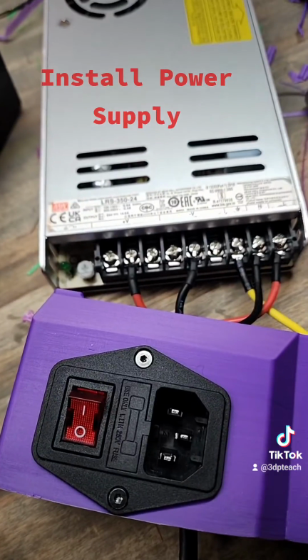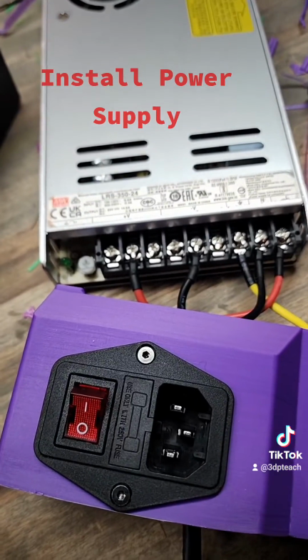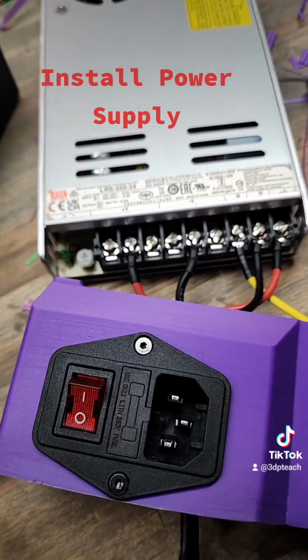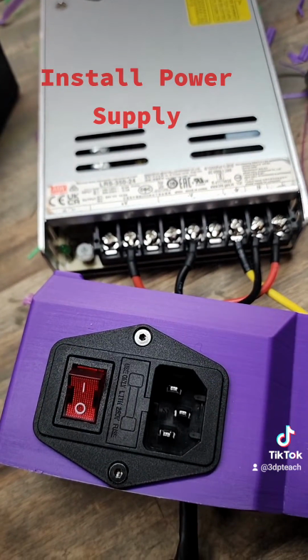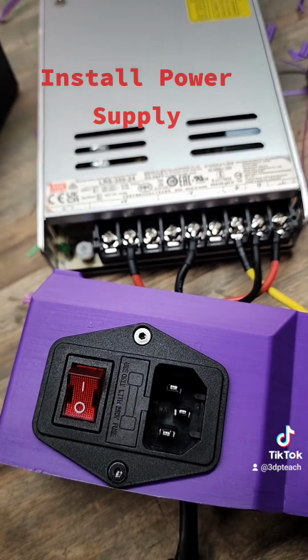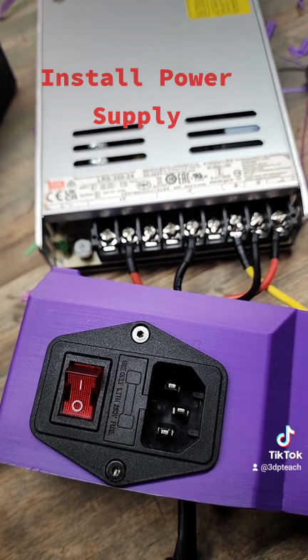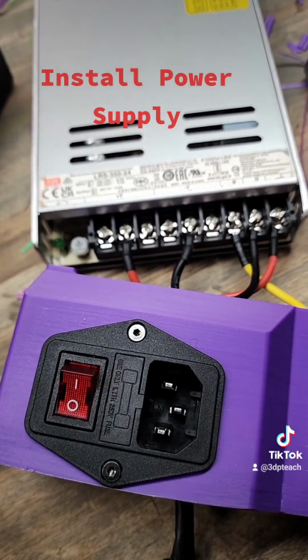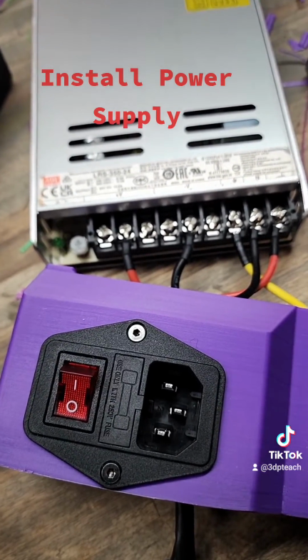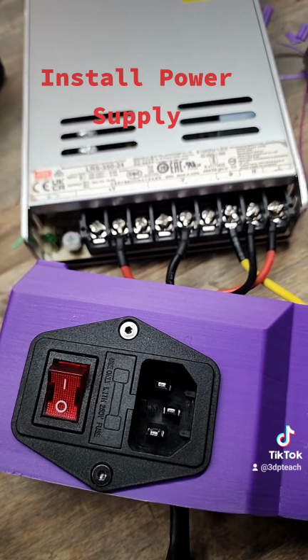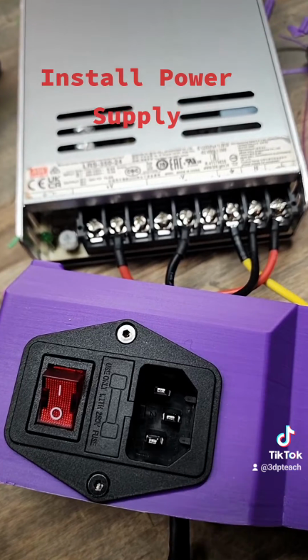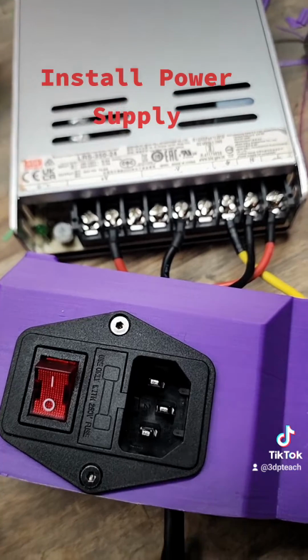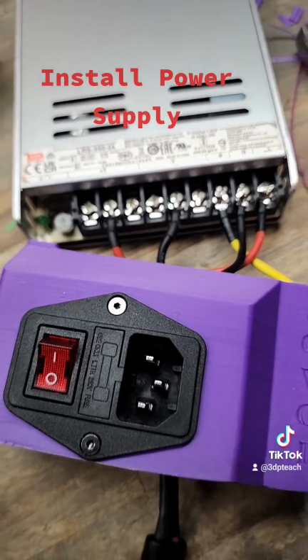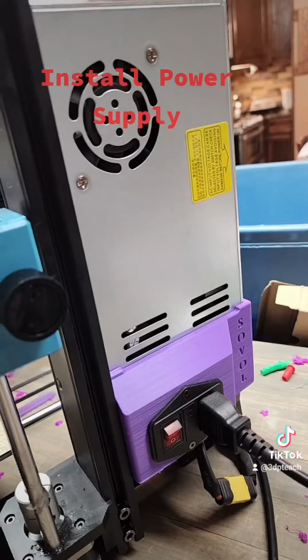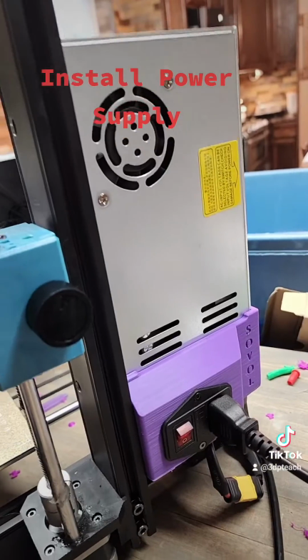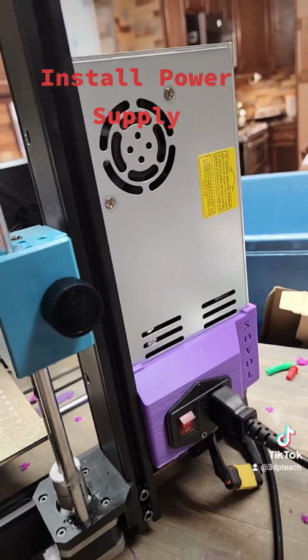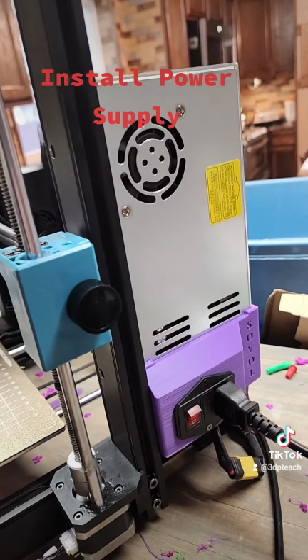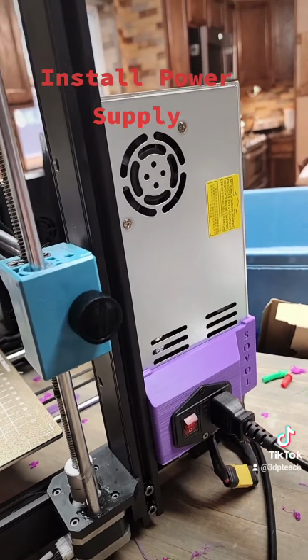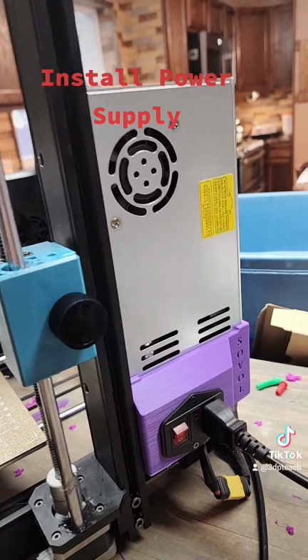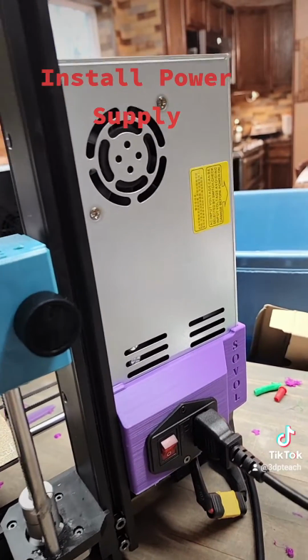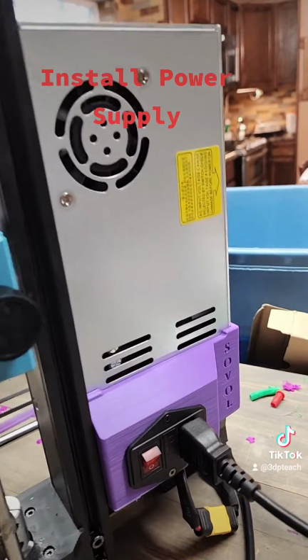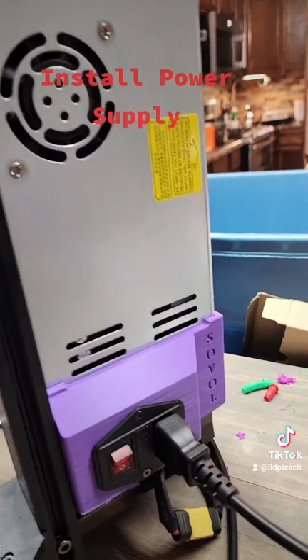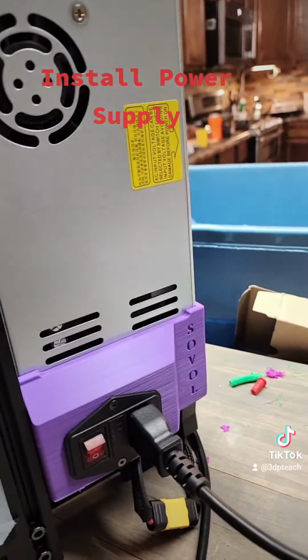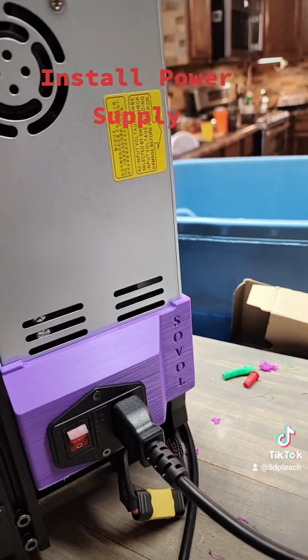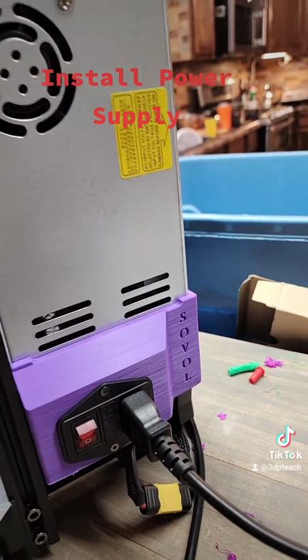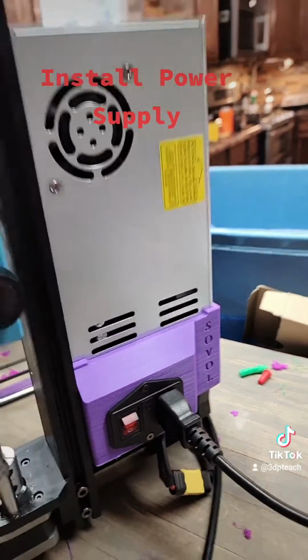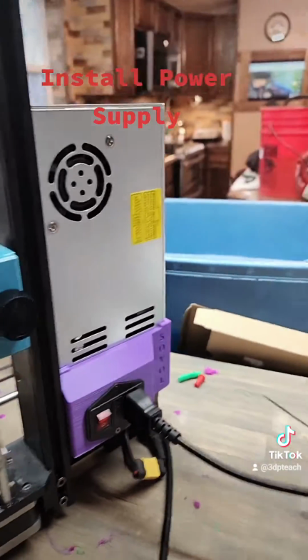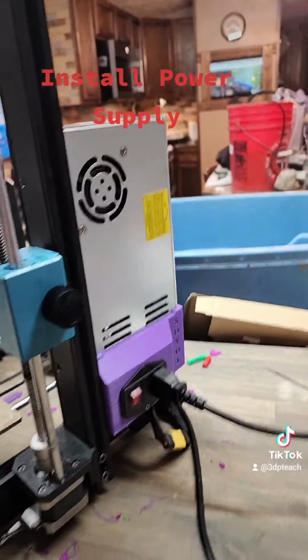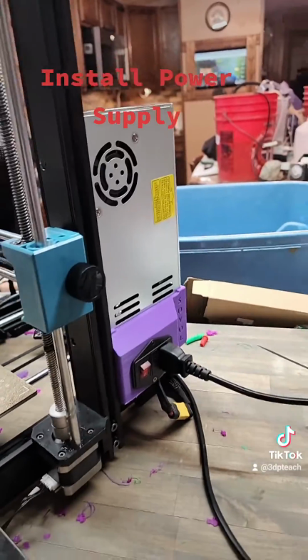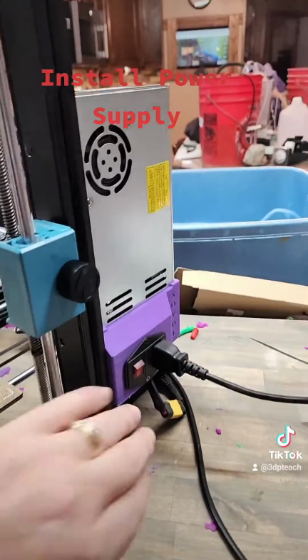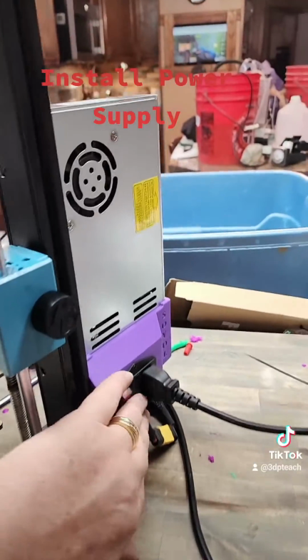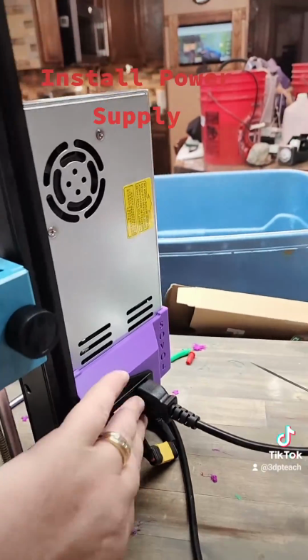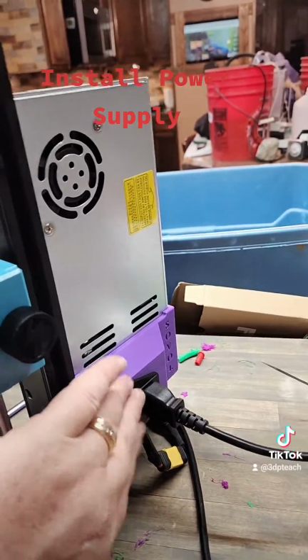You put the screws in on the plug adapter, put it all back together, and flip it on.